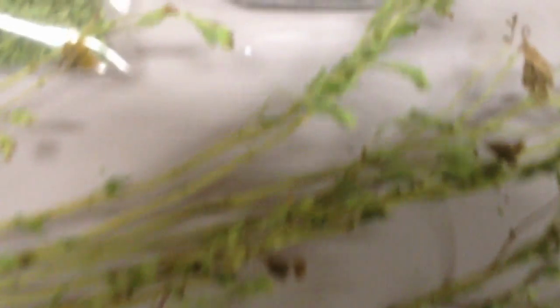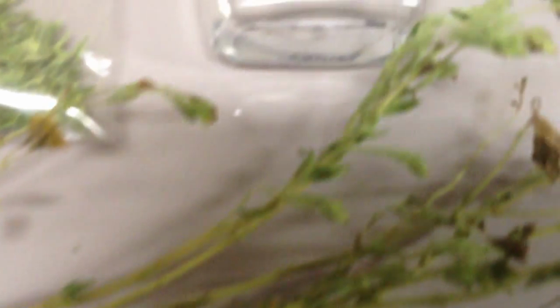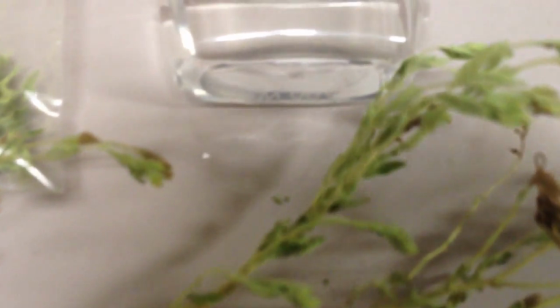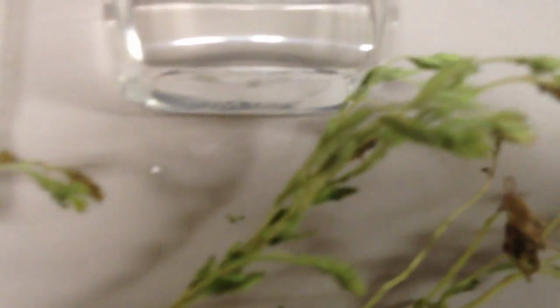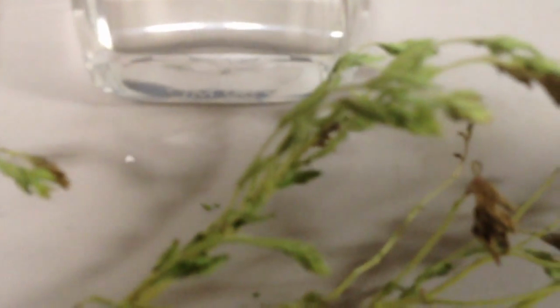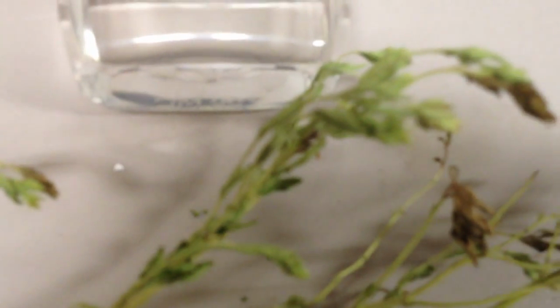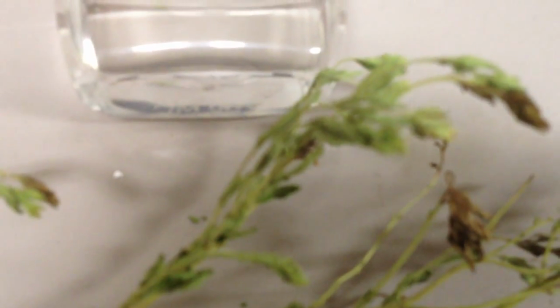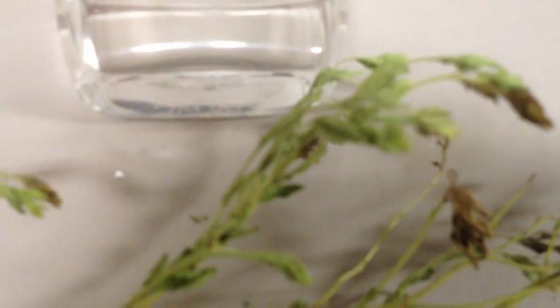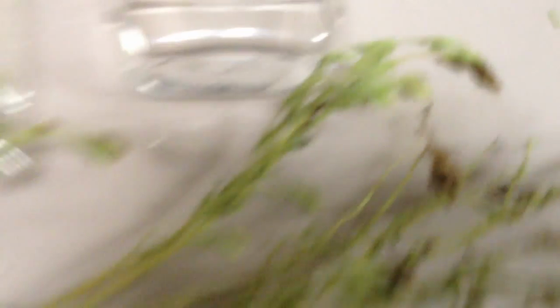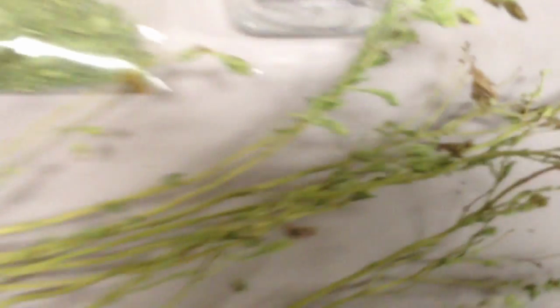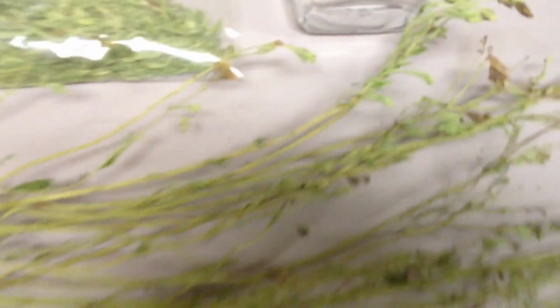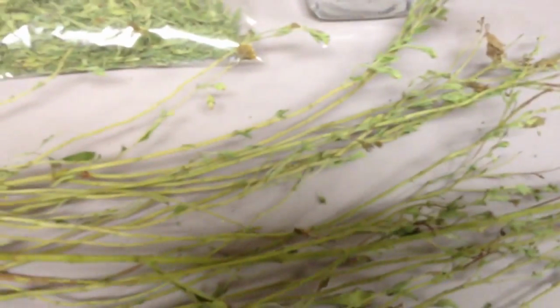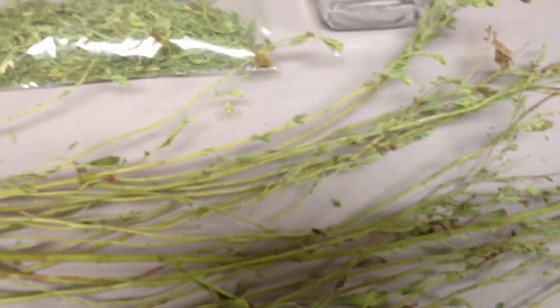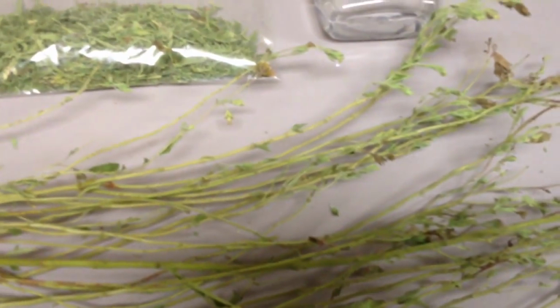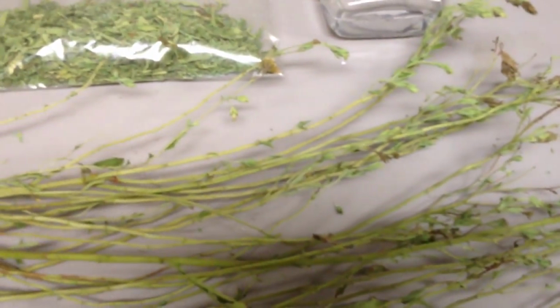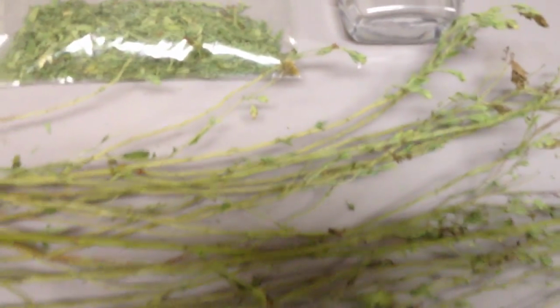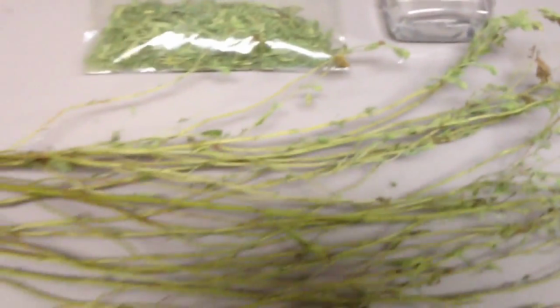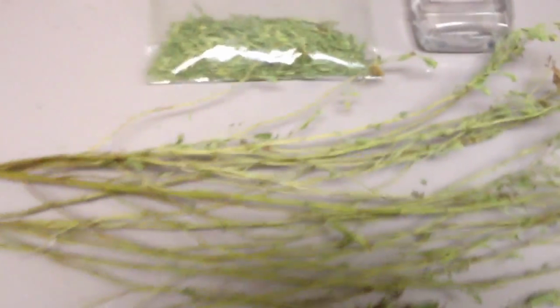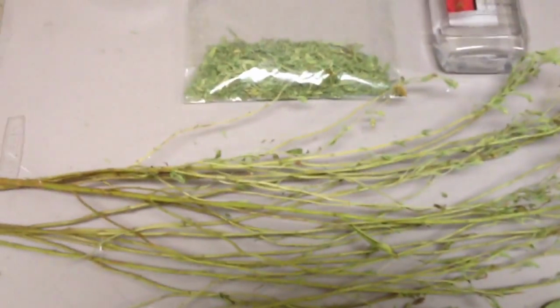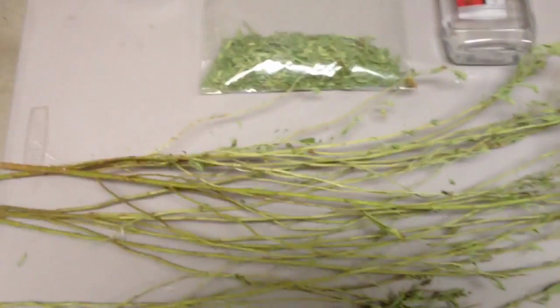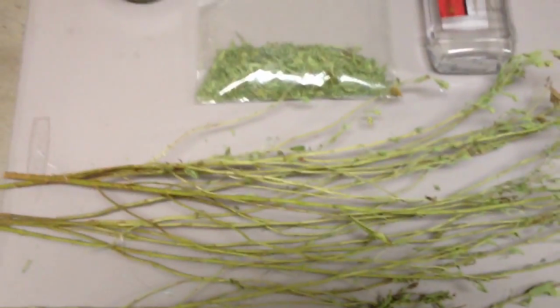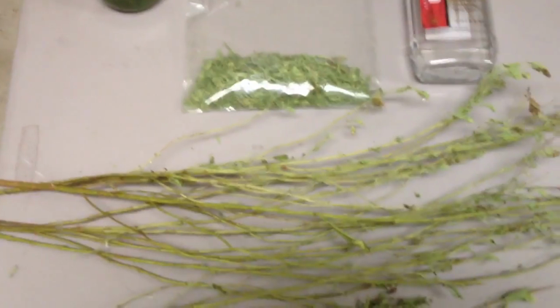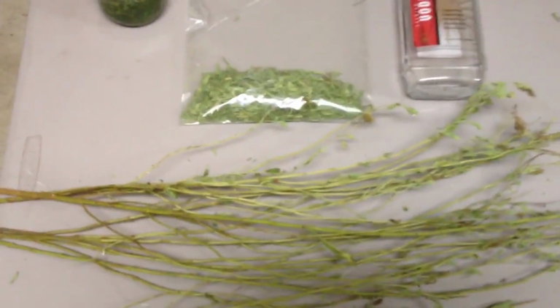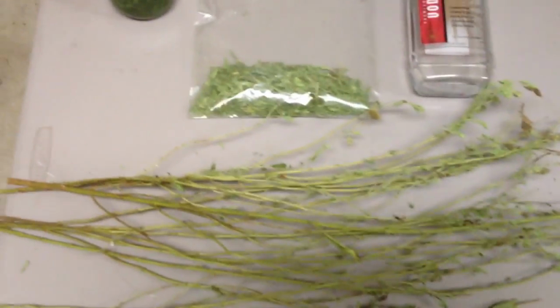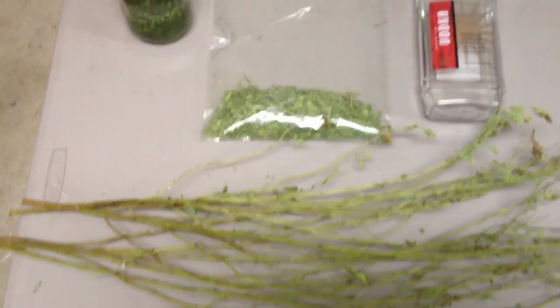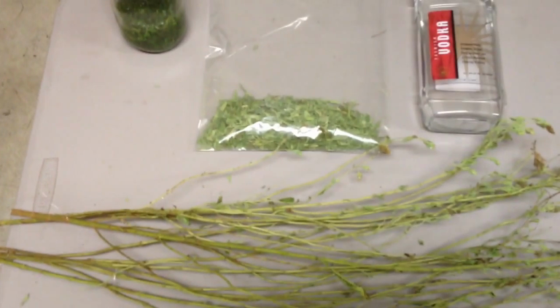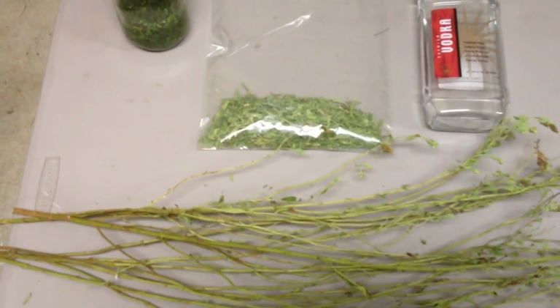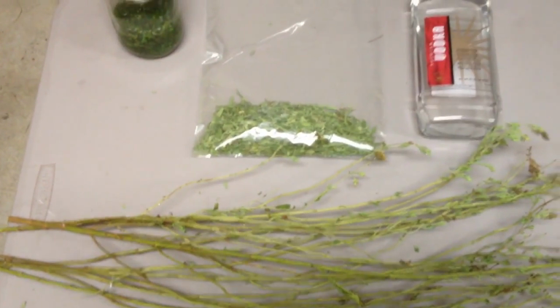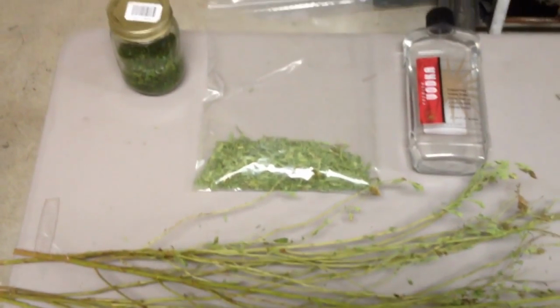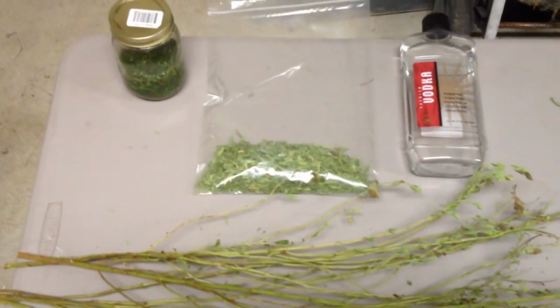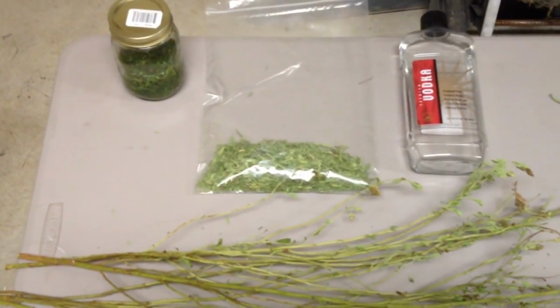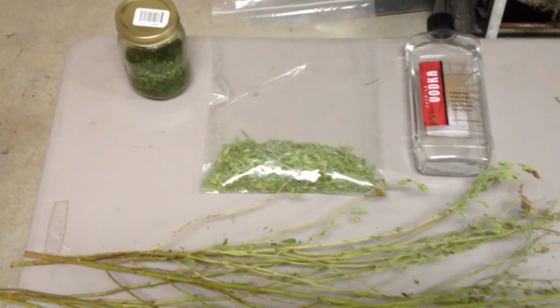And then what I've done is I've taken all of the branches and stripped the leaves almost 100% completely off. The only thing that's left on there is the buds, and I'm looking to probably try and harvest some of those seeds and see if I can plant my own plants from those this coming season.